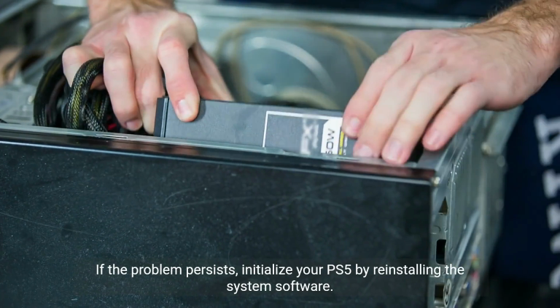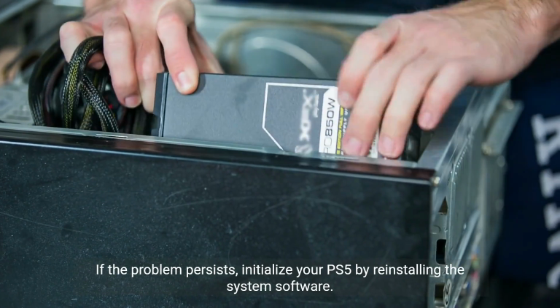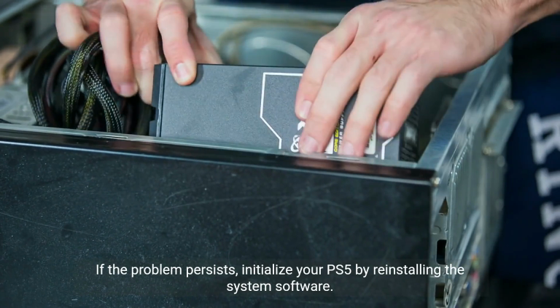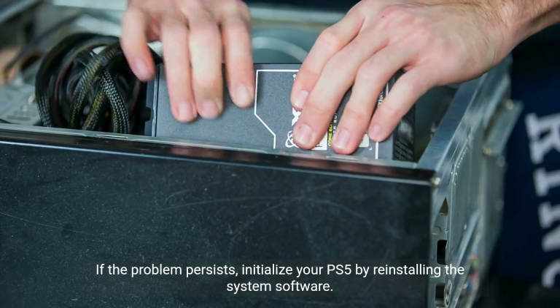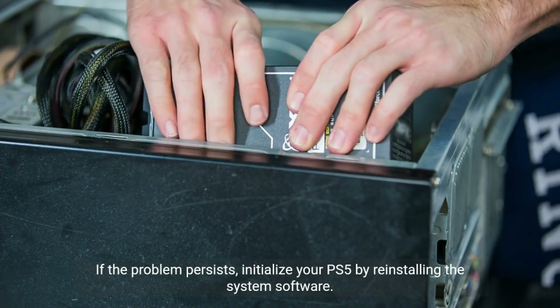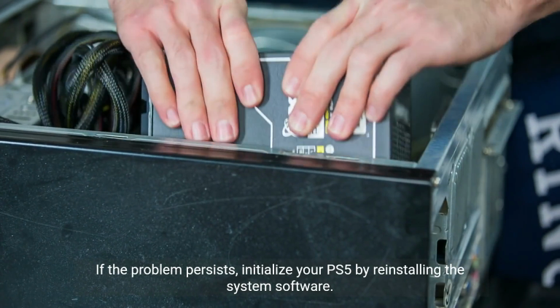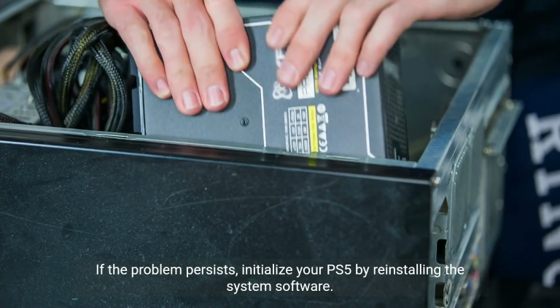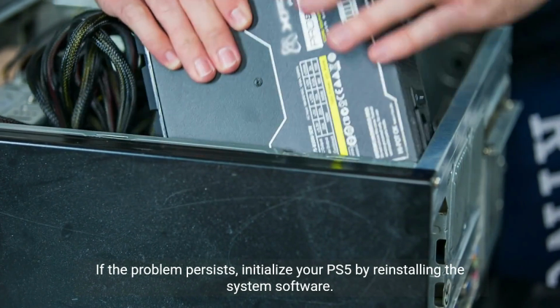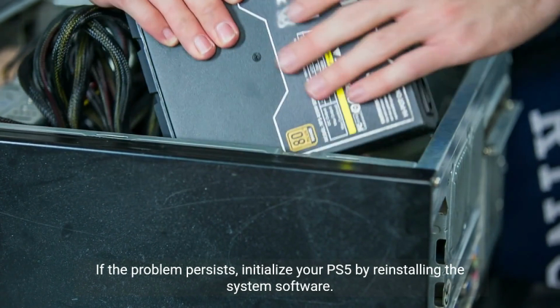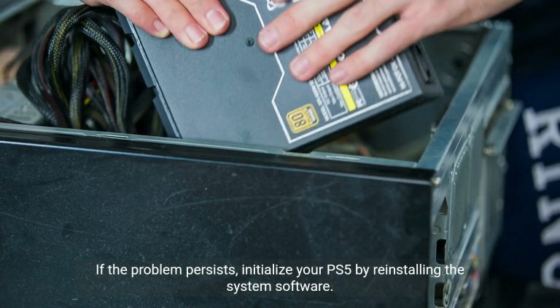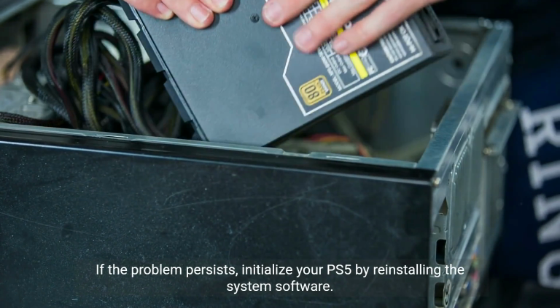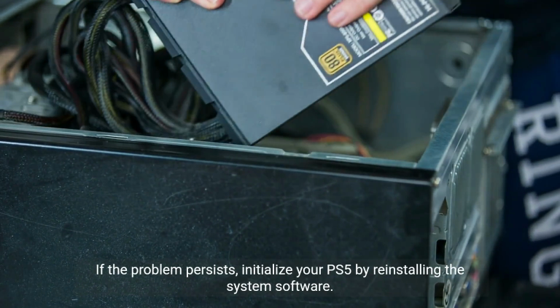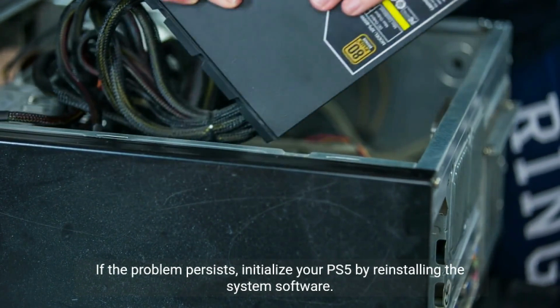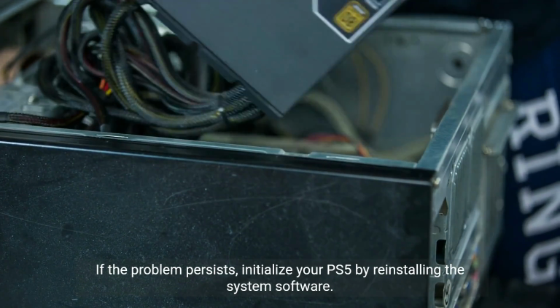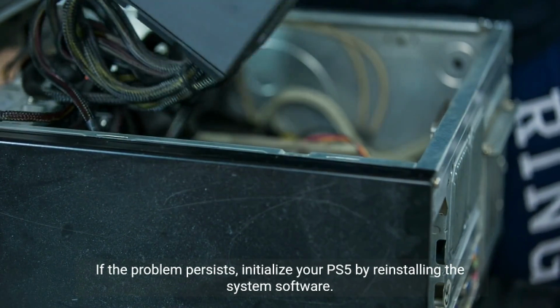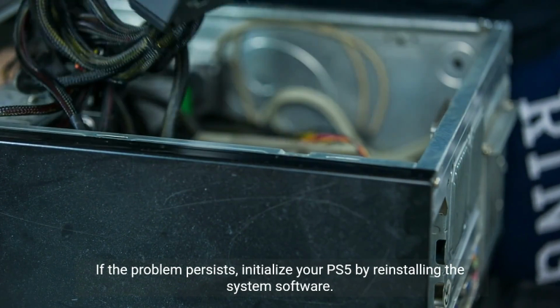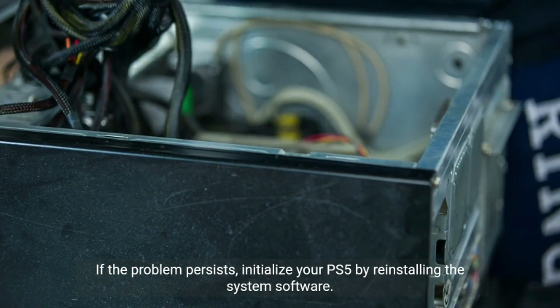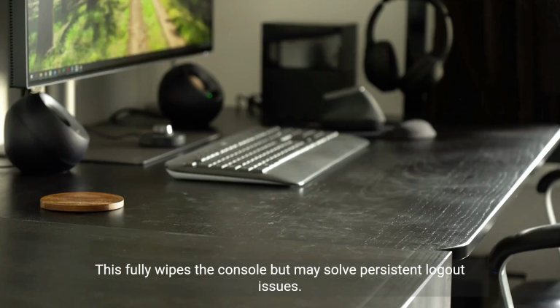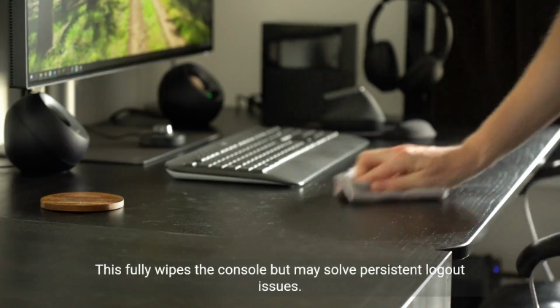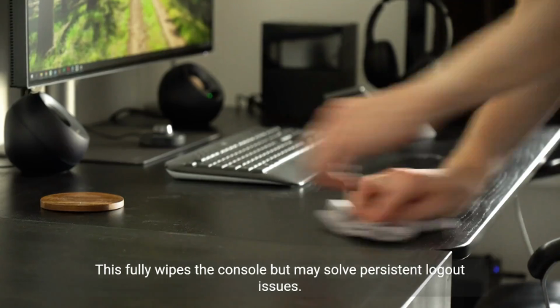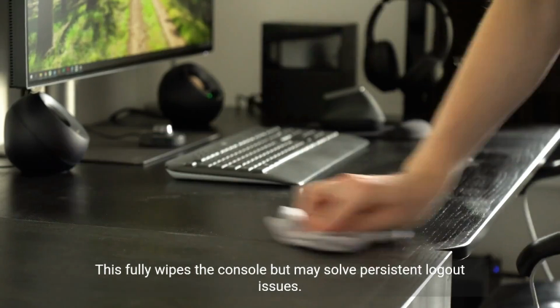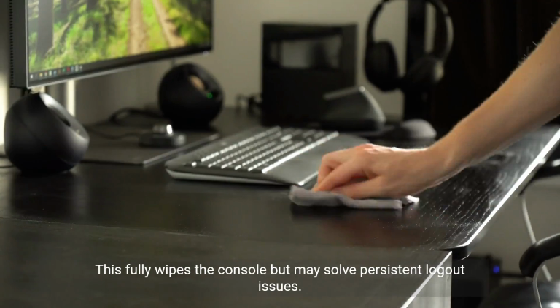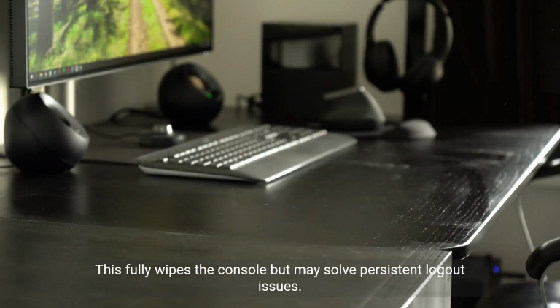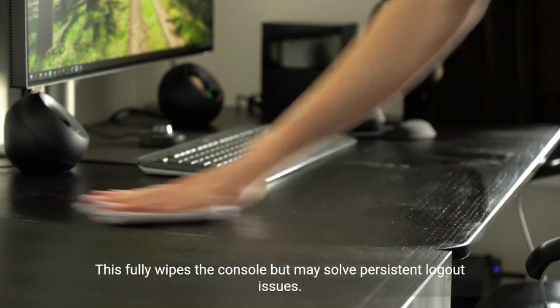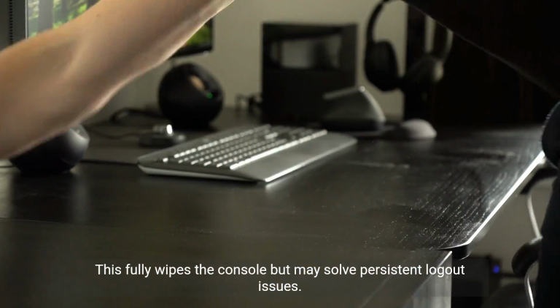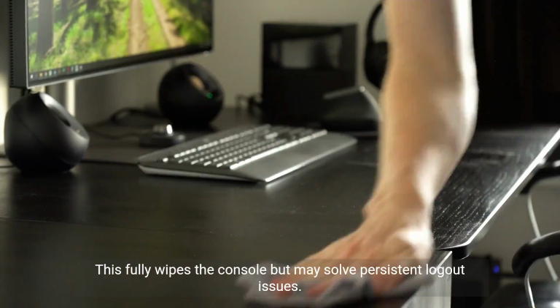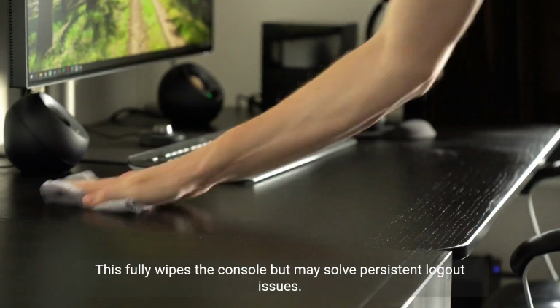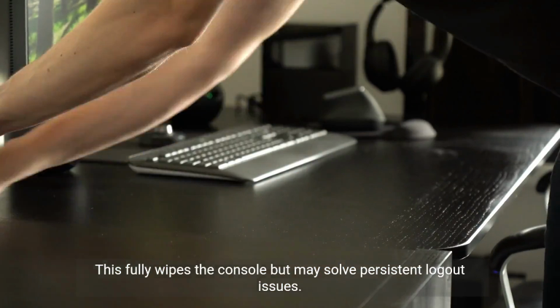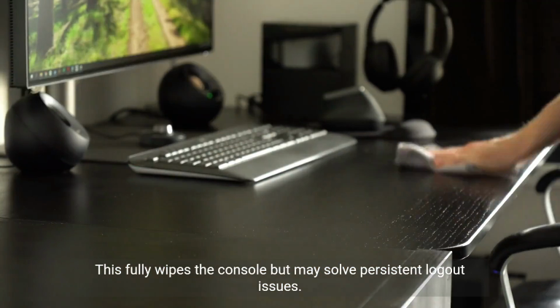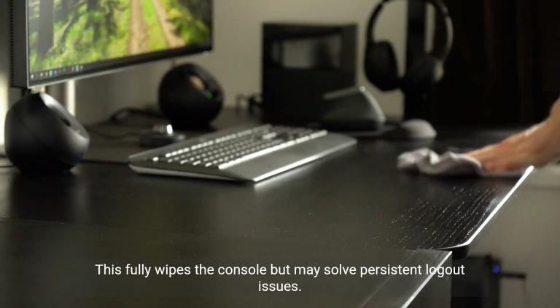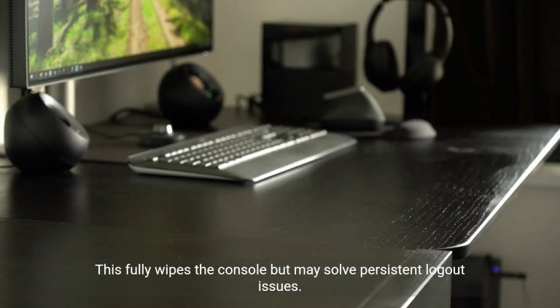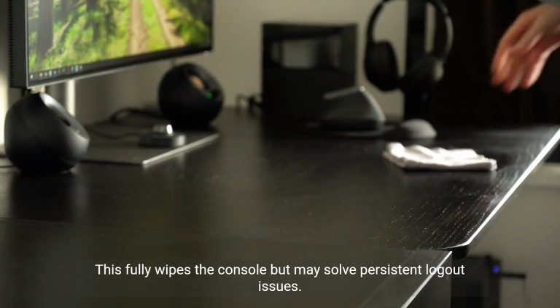If the problem persists, initialize your PS5 by reinstalling the system software. This fully wipes the console but may solve persistent logout issues.